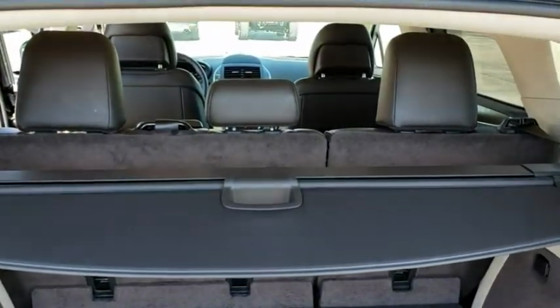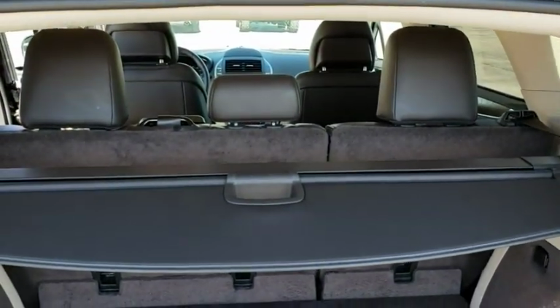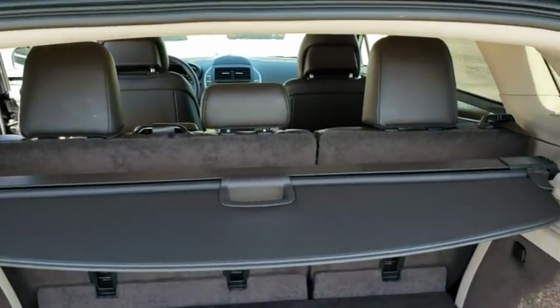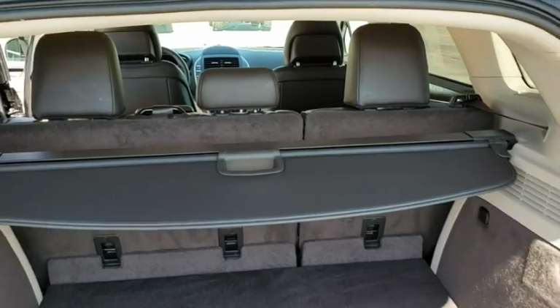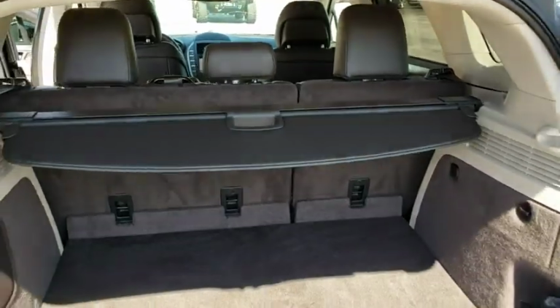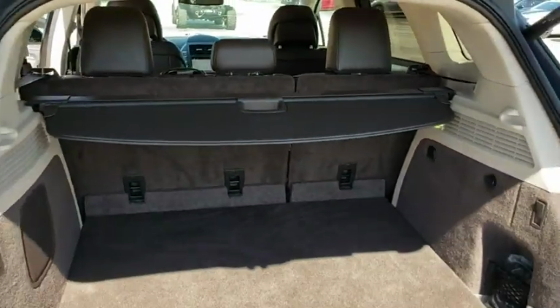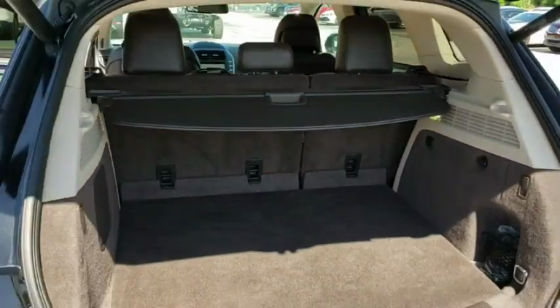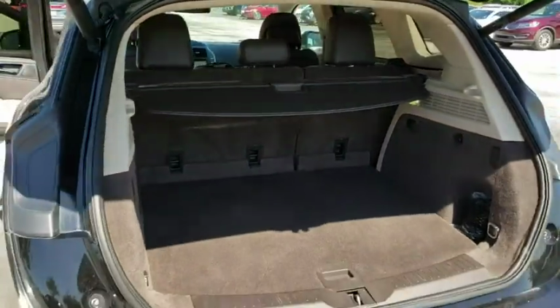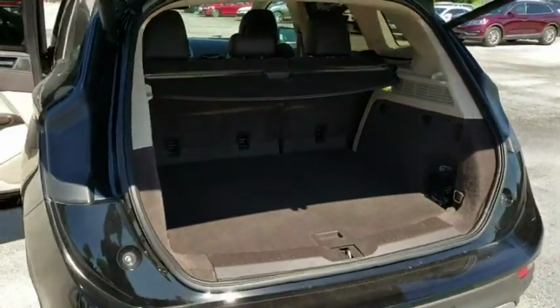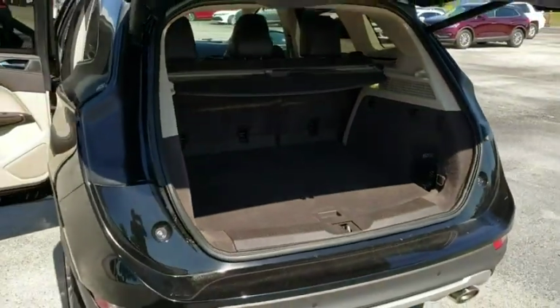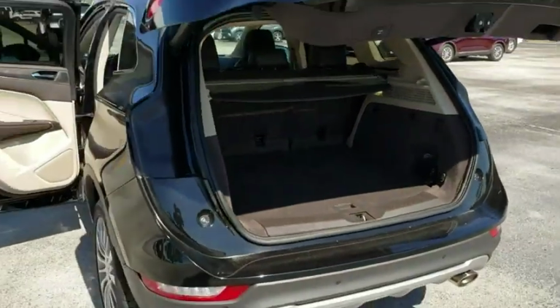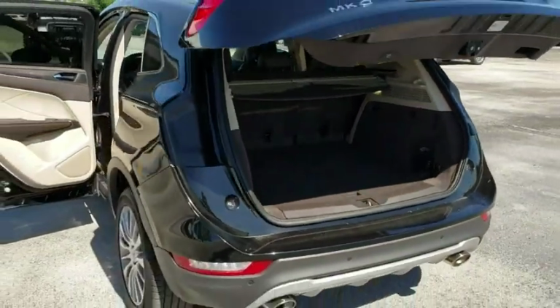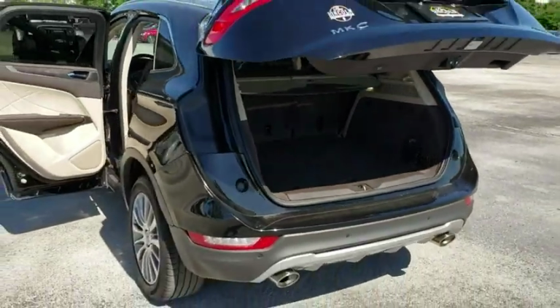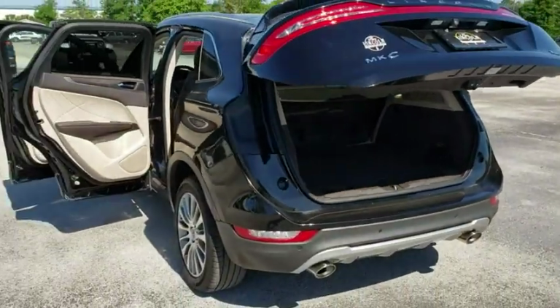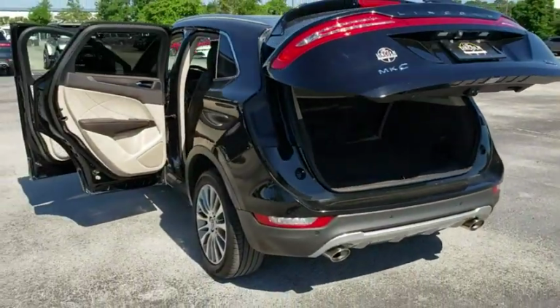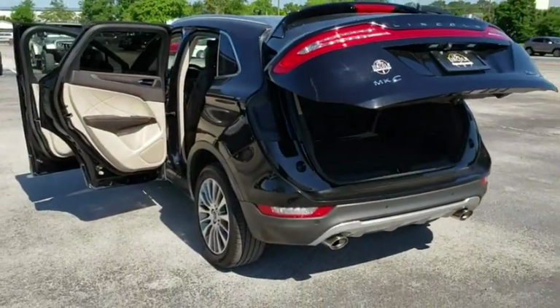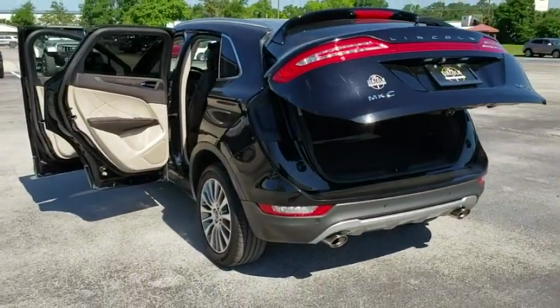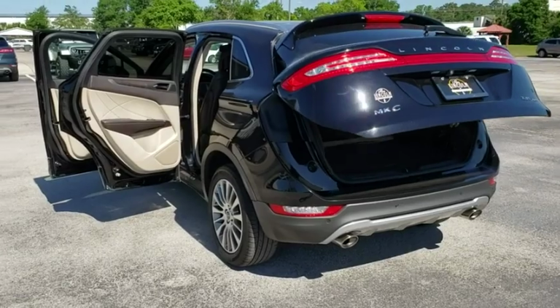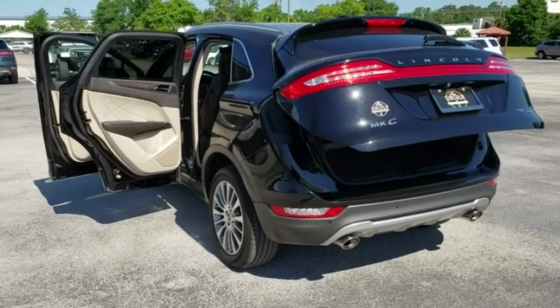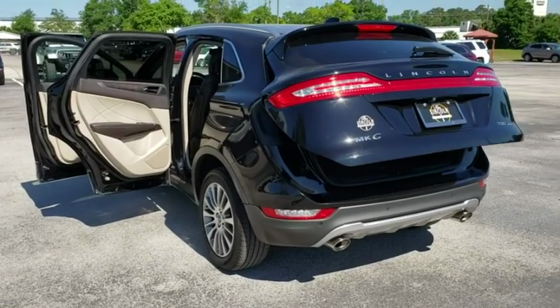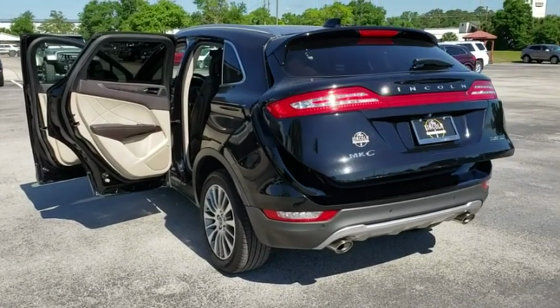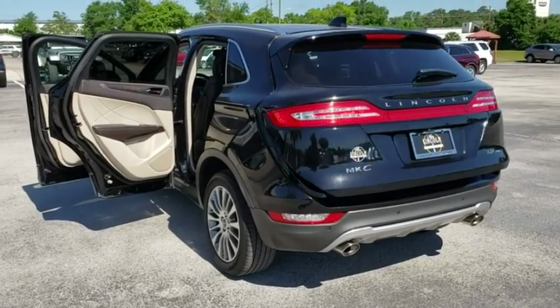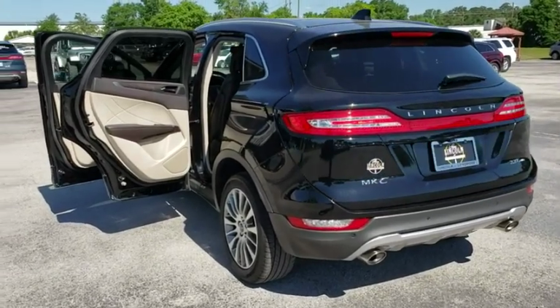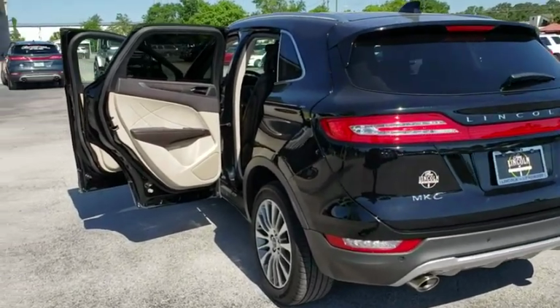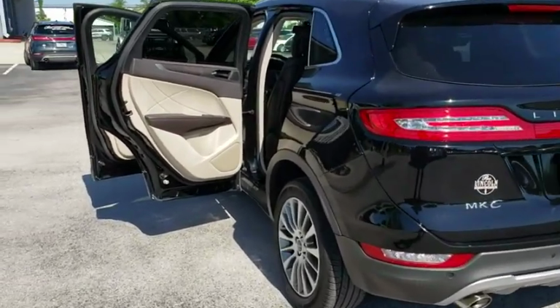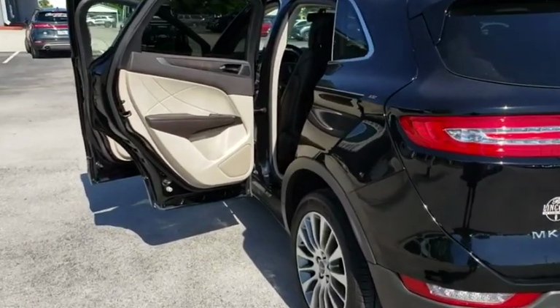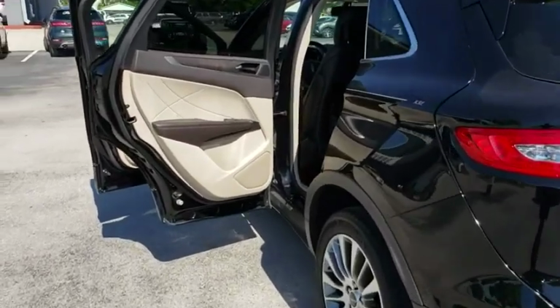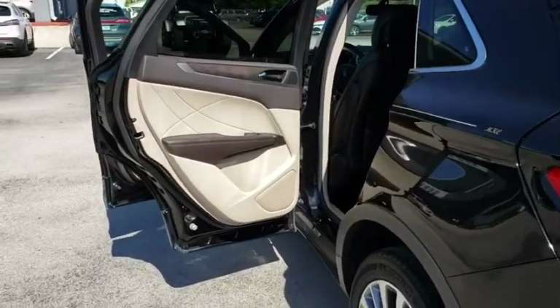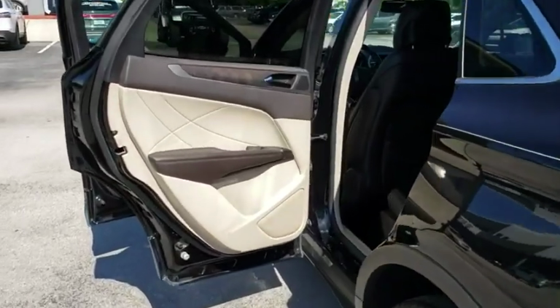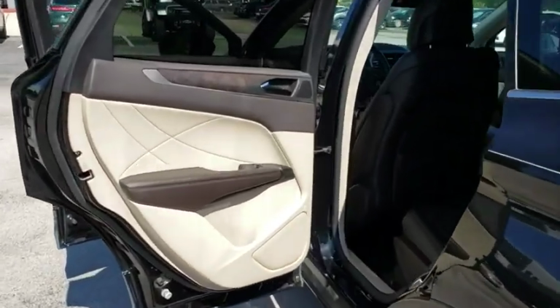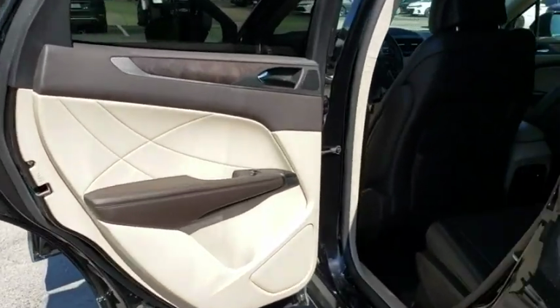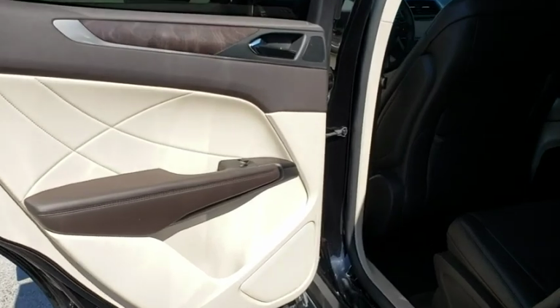Power passenger seat, remote engine start, Bluetooth, leather wrapped steering wheel, power steering, adjustable steering wheel, cruise control, aluminum wheels, auto dimming rear view mirror, four-wheel disc brakes.